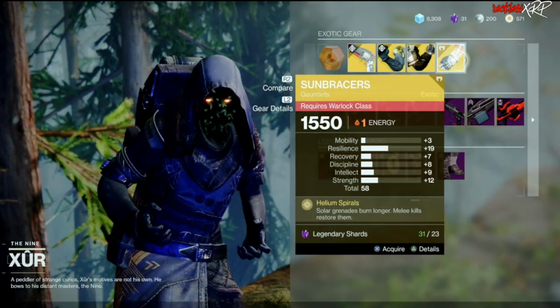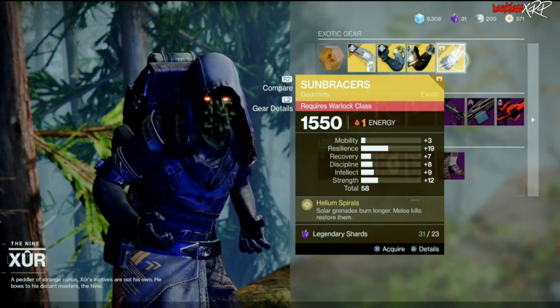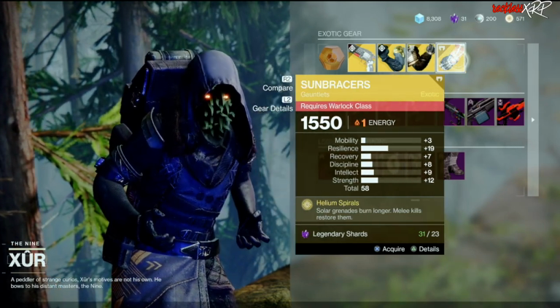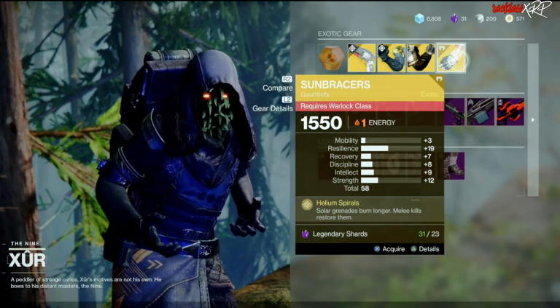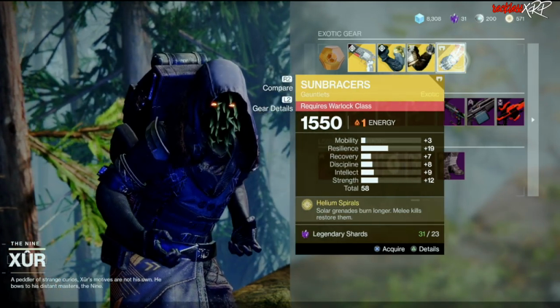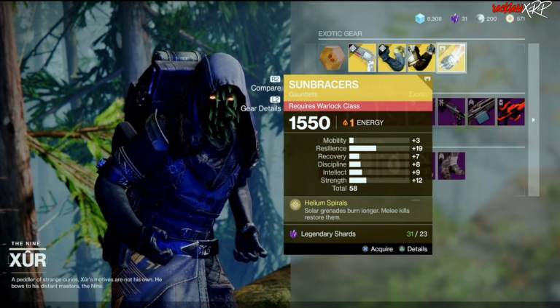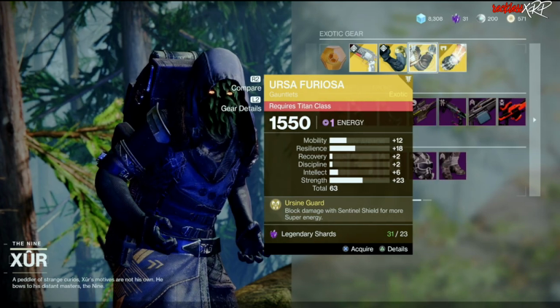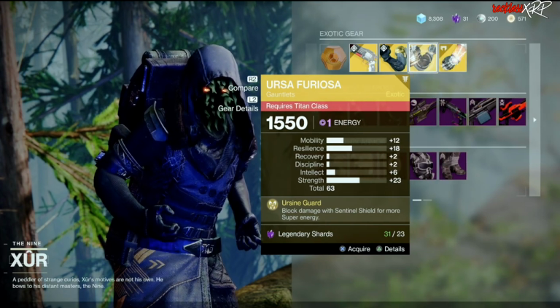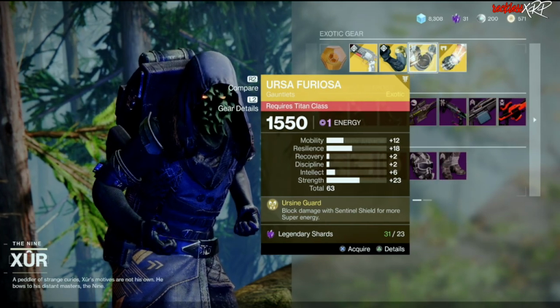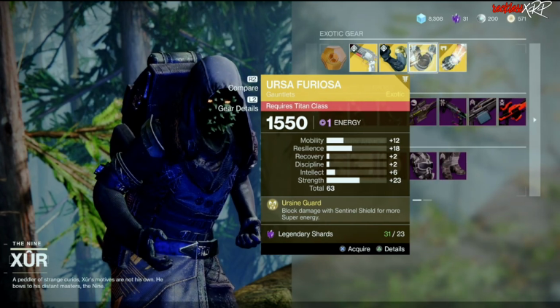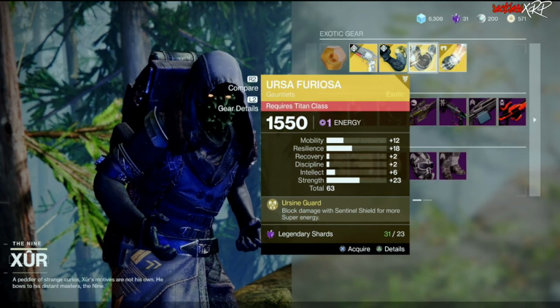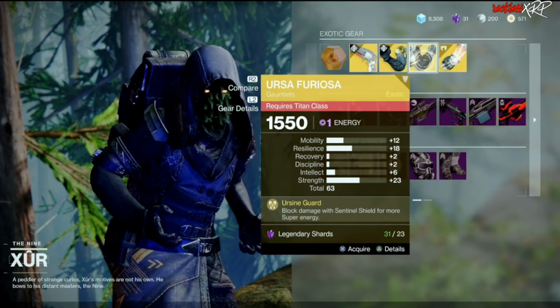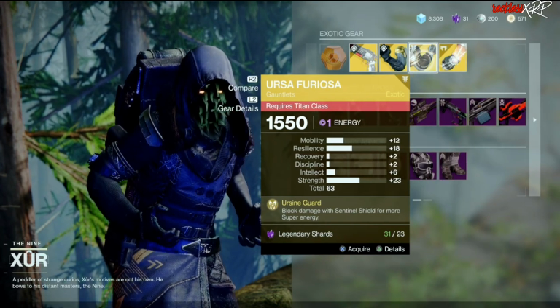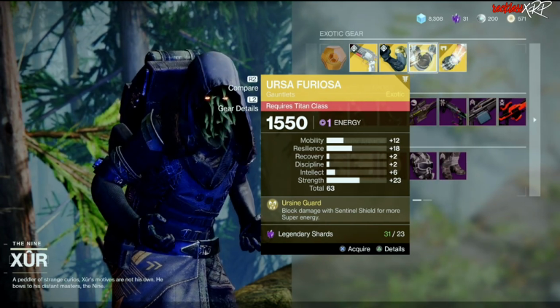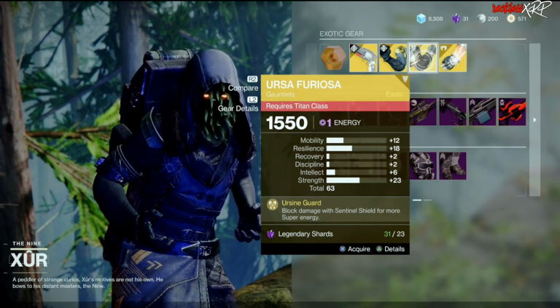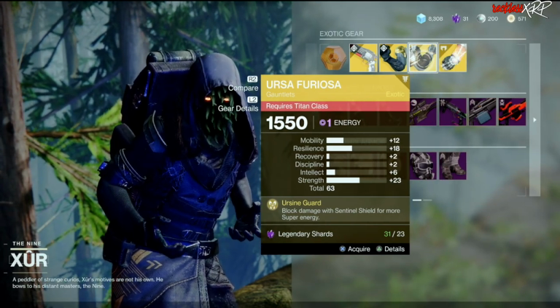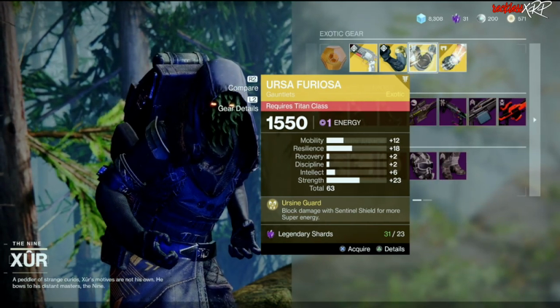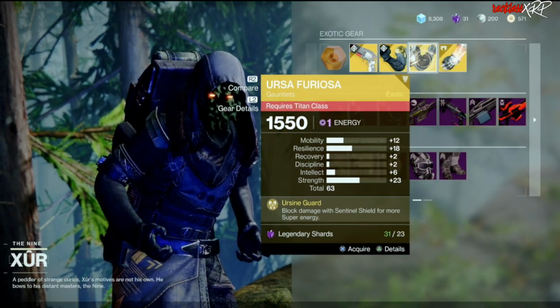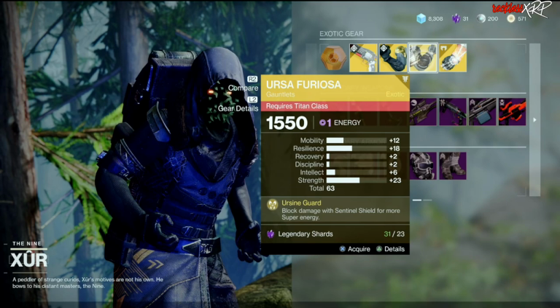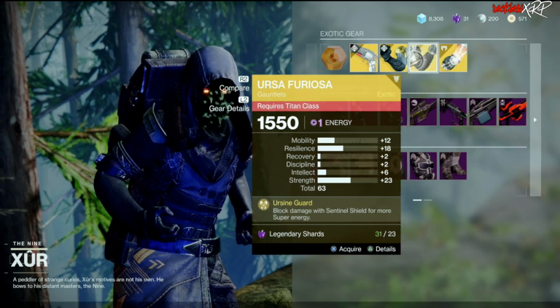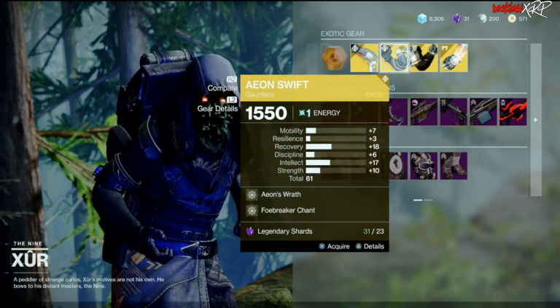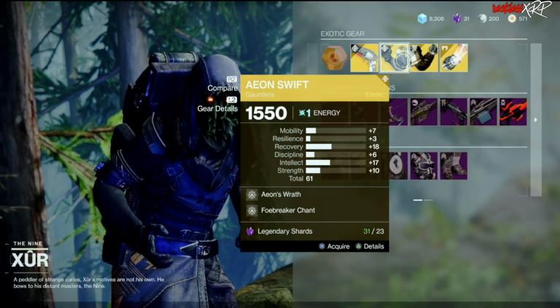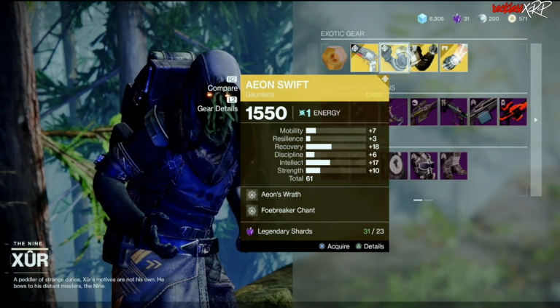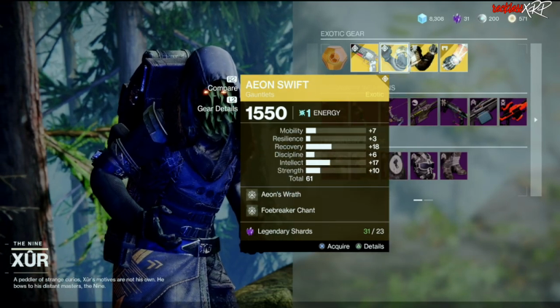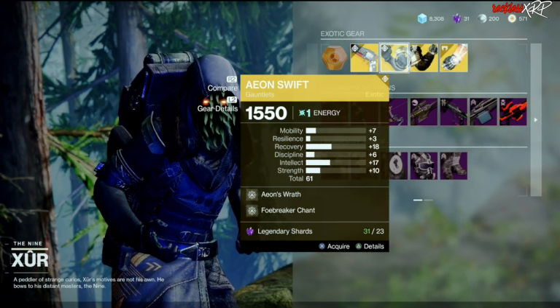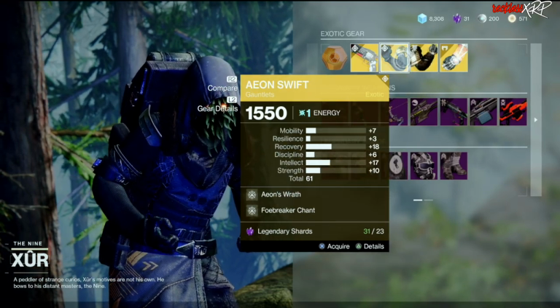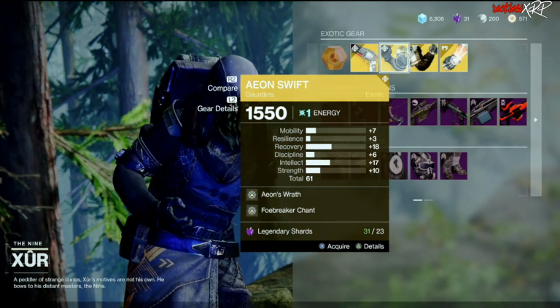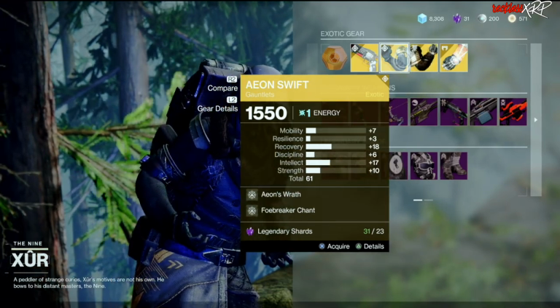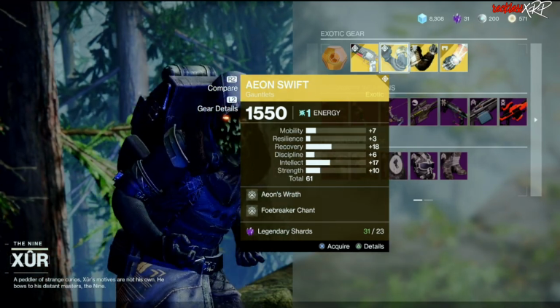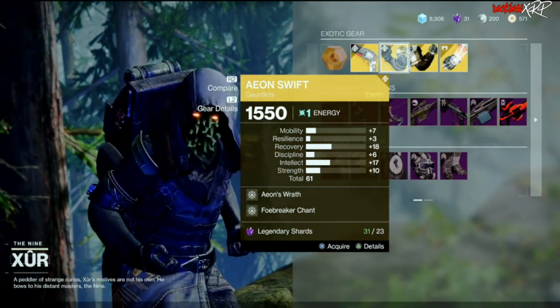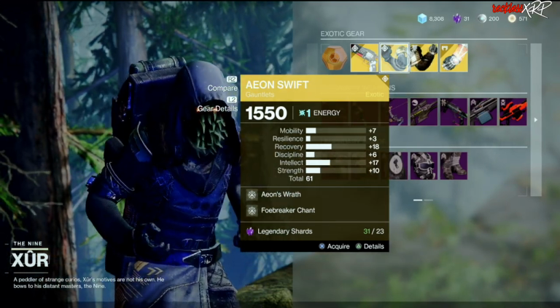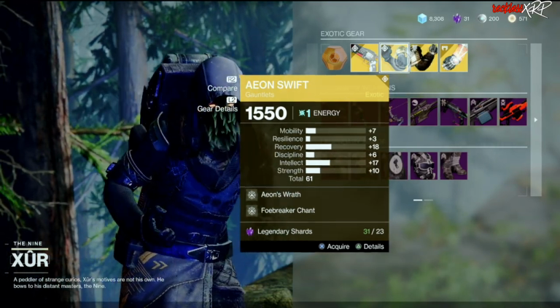The Ursa Furiosa definitely has a decently high roll, so if you guys do not have that I would definitely get it. As for the Aeon Swift, I would probably just stay away from it.